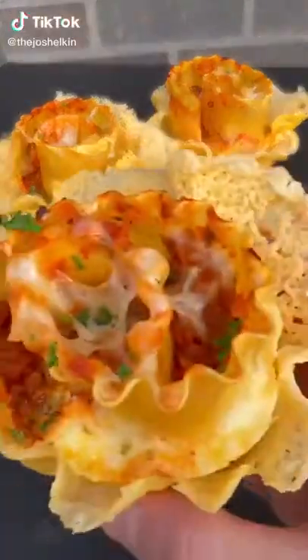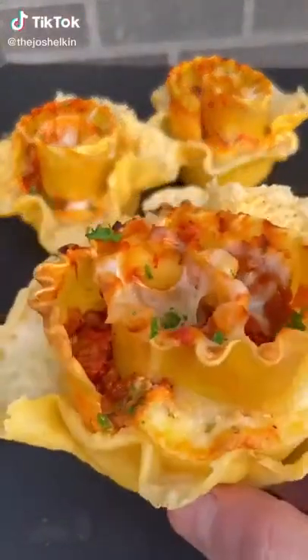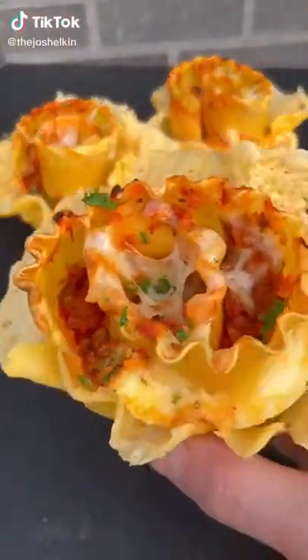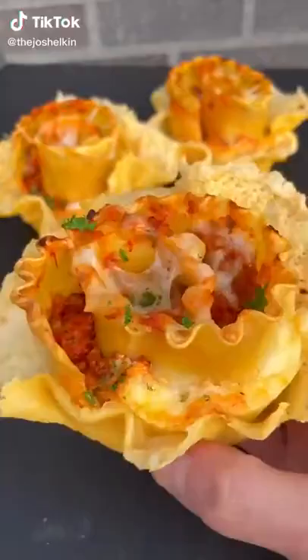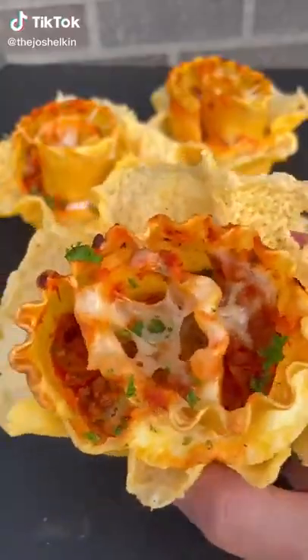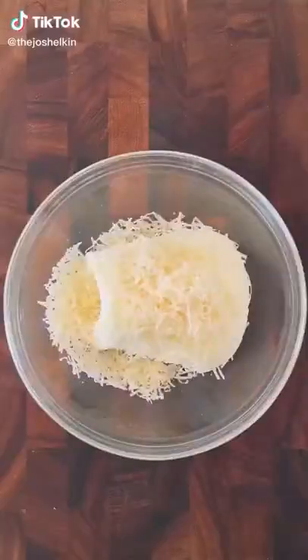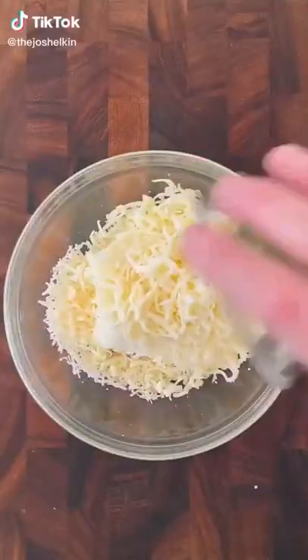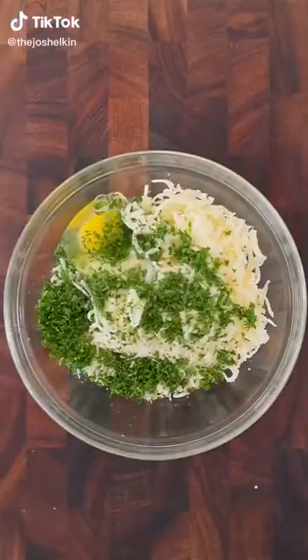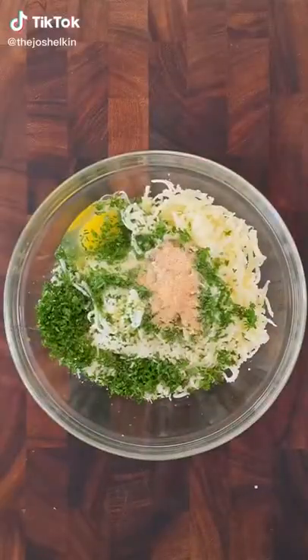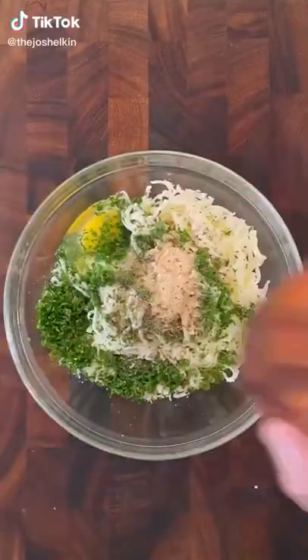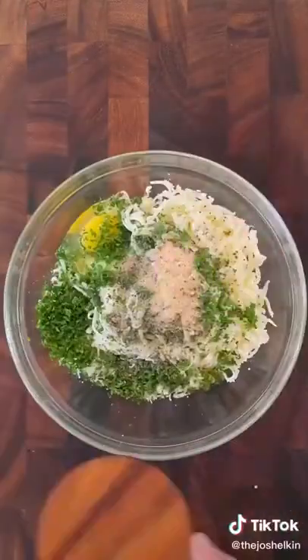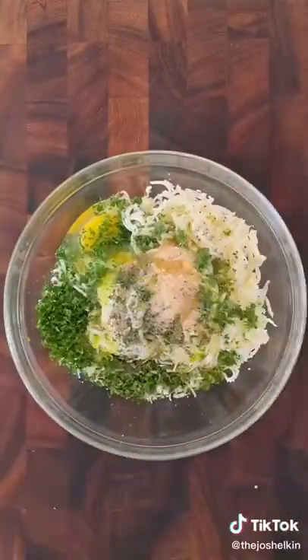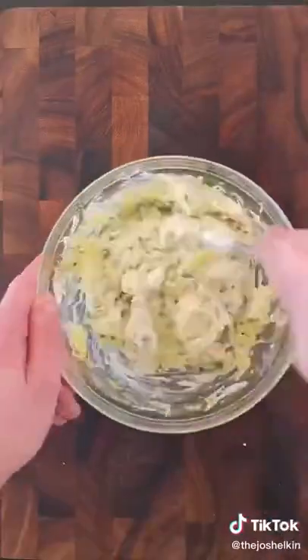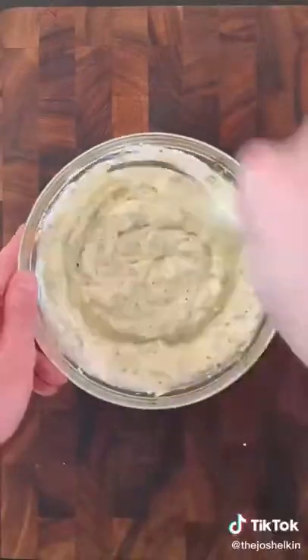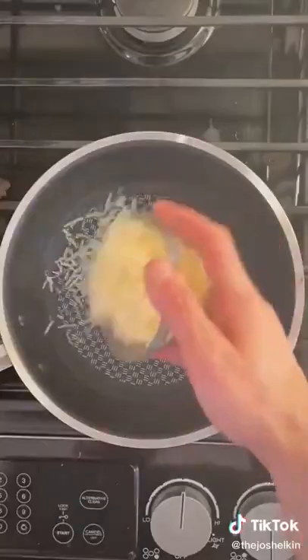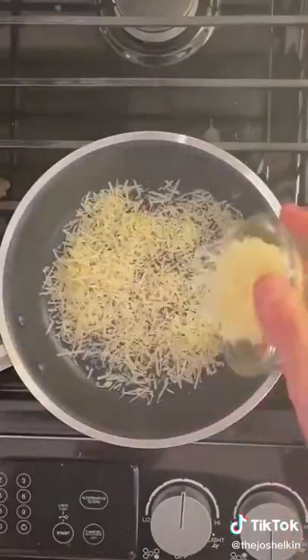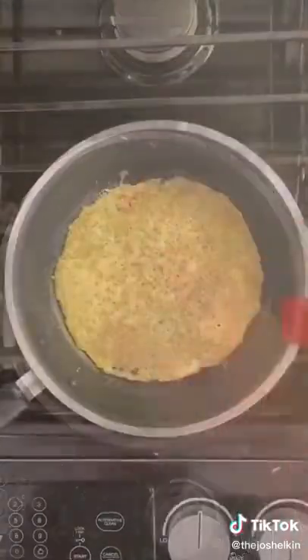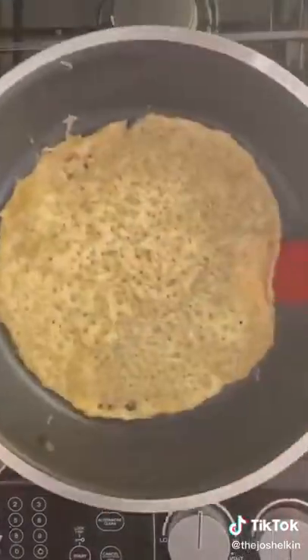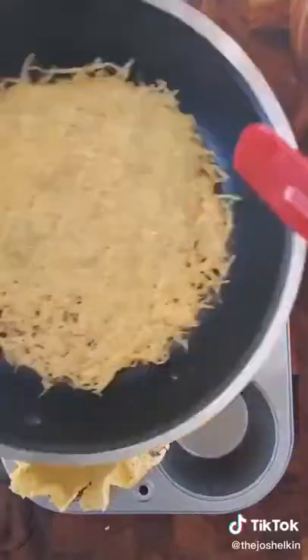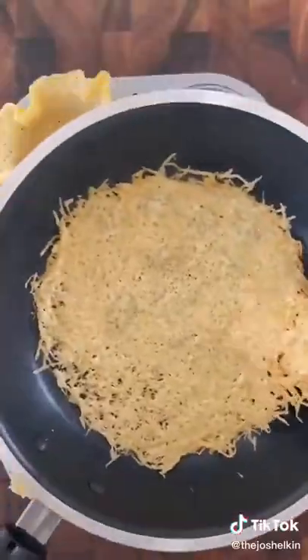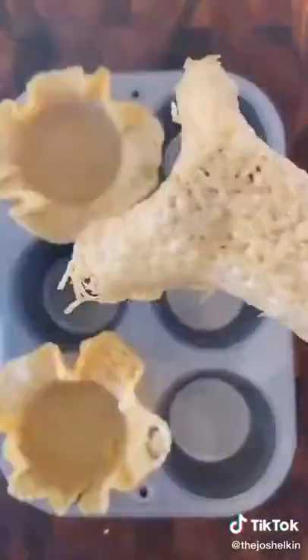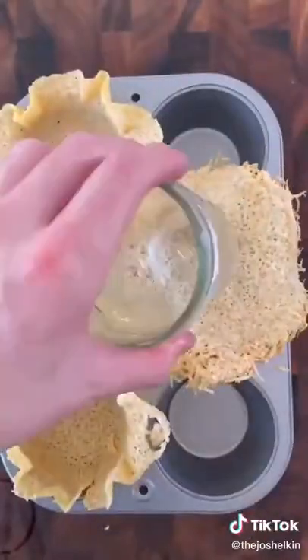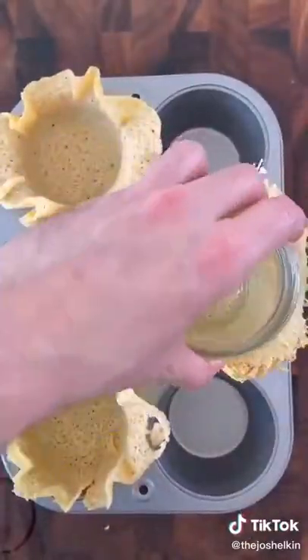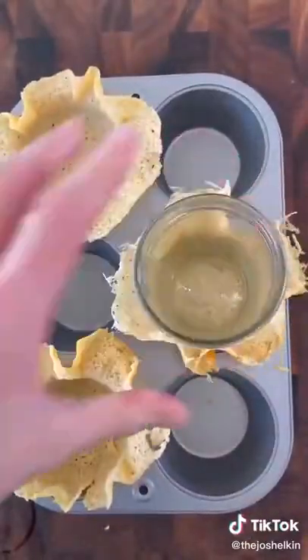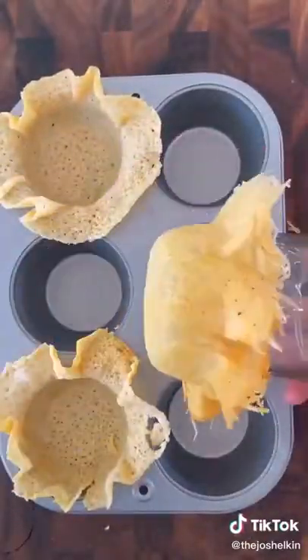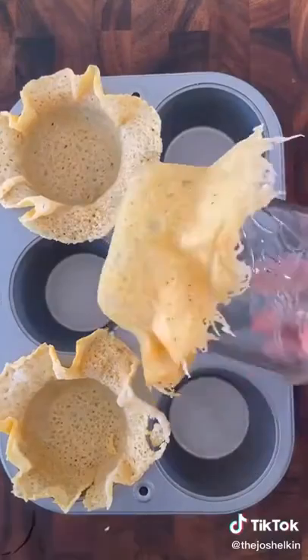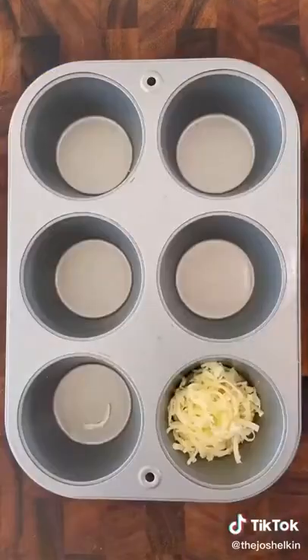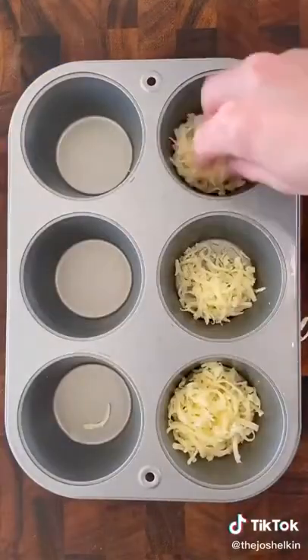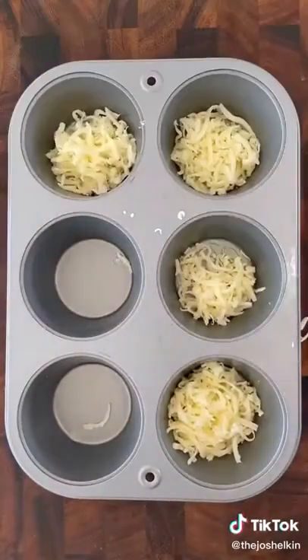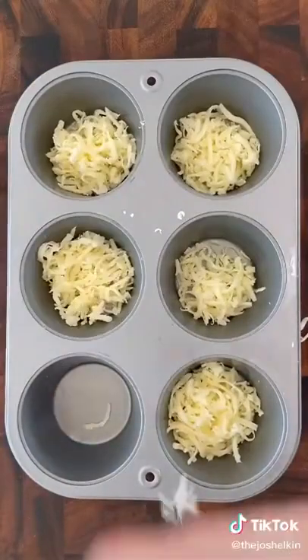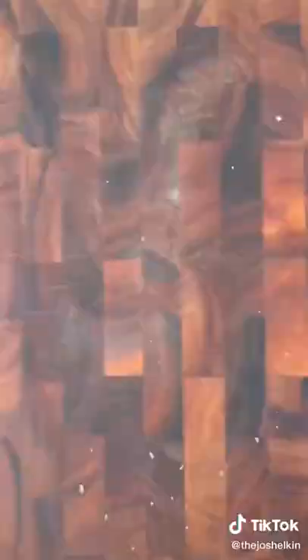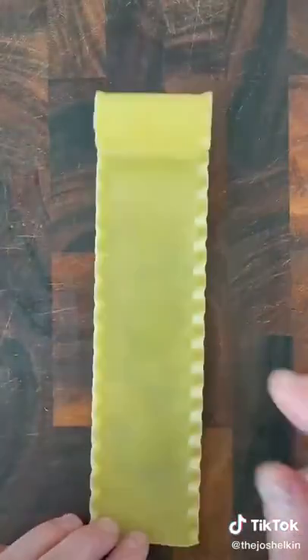Lasagna cupcakes. In a bowl, combine ricotta cheese, mozzarella, parmesan, parsley, one egg, garlic powder, salt, pepper, and olive oil. For the cupcake holder, add parmesan cheese to a frying pan. When it gets crispy, take it off and place it inside of a cupcake tray. Add mozzarella cheese to the bottom of each cupcake slot and set it aside.